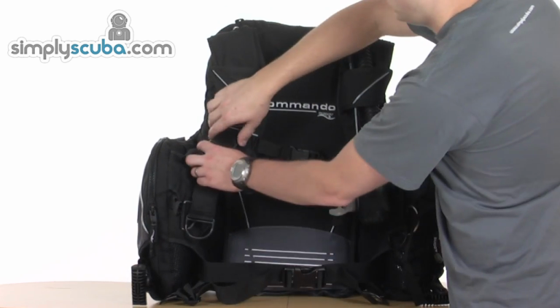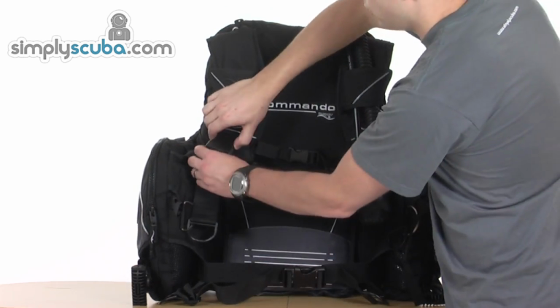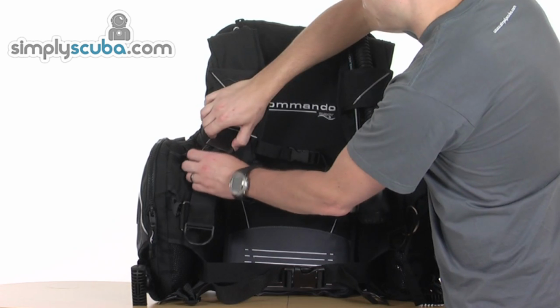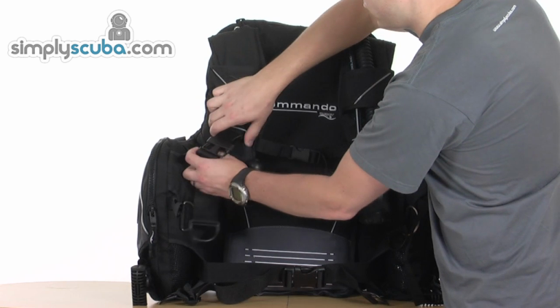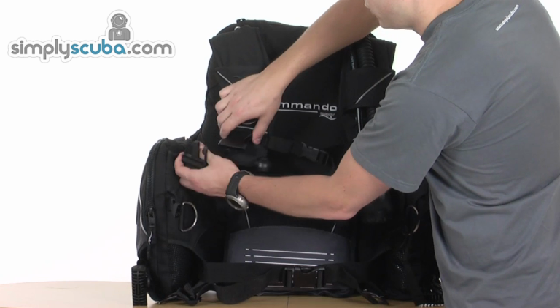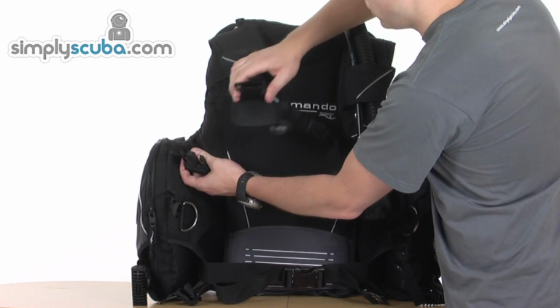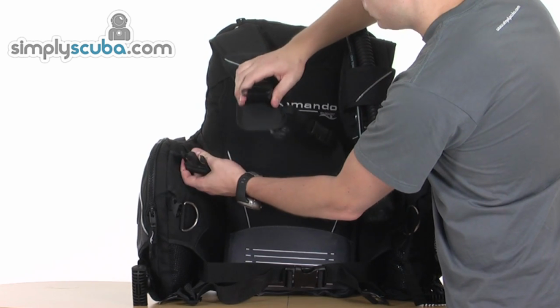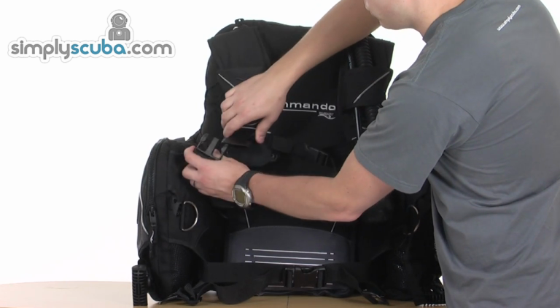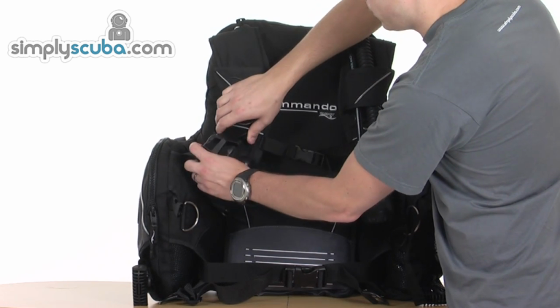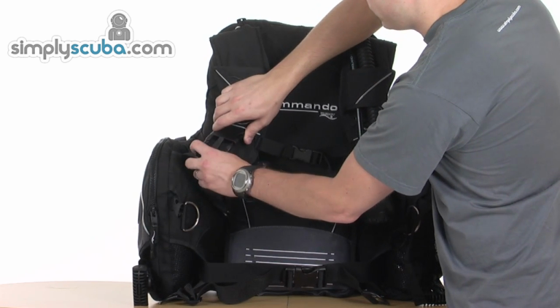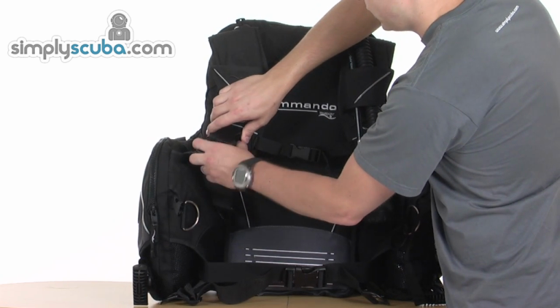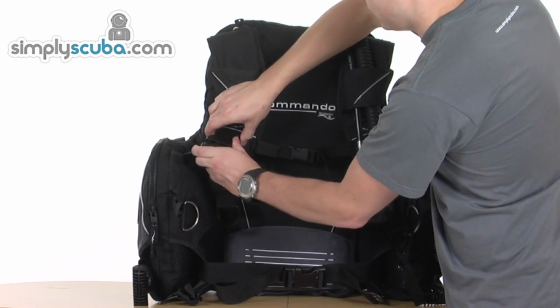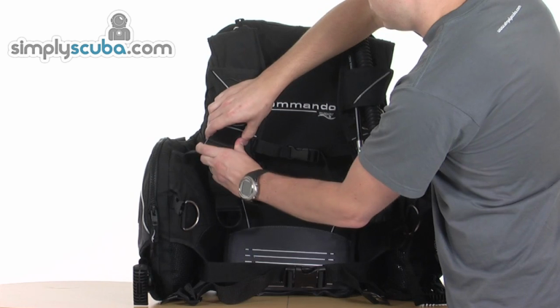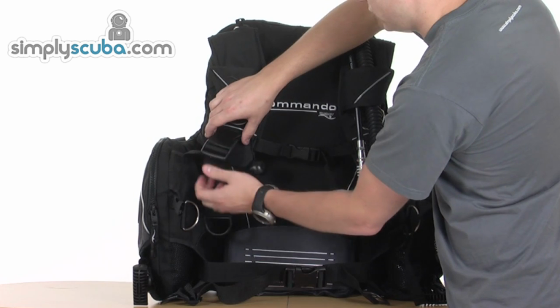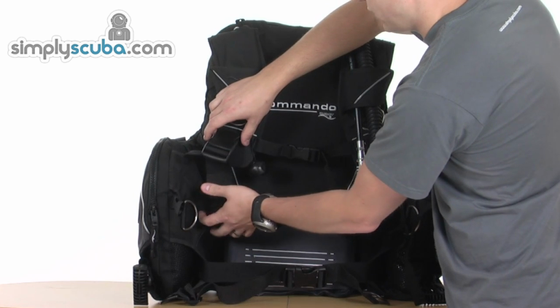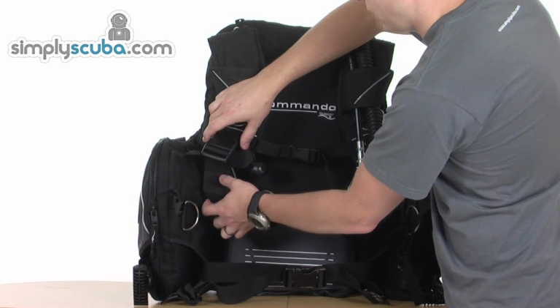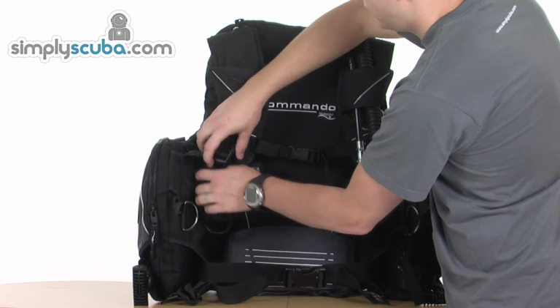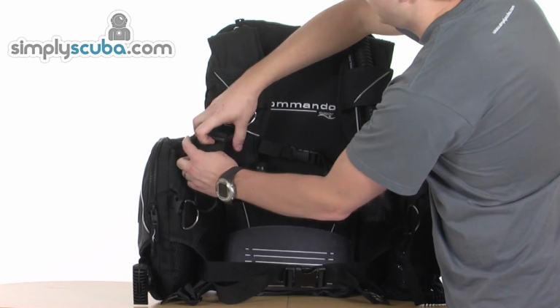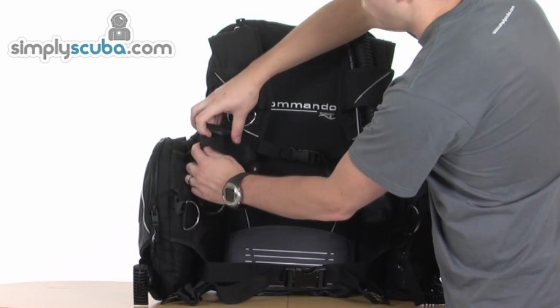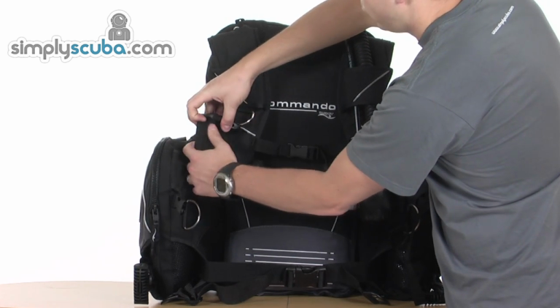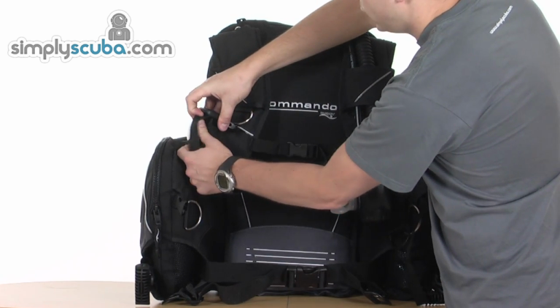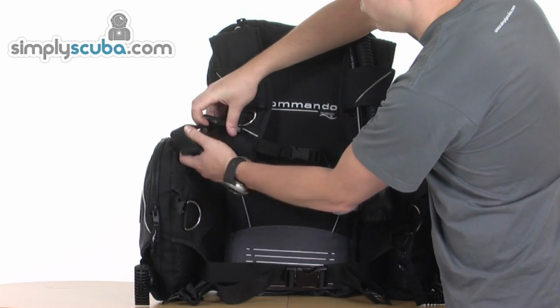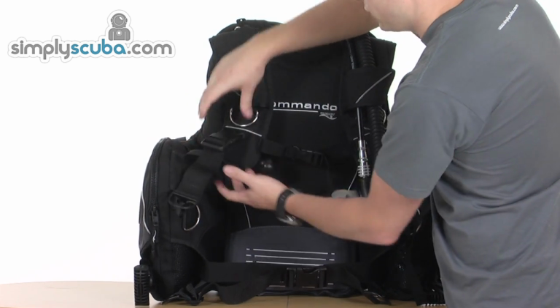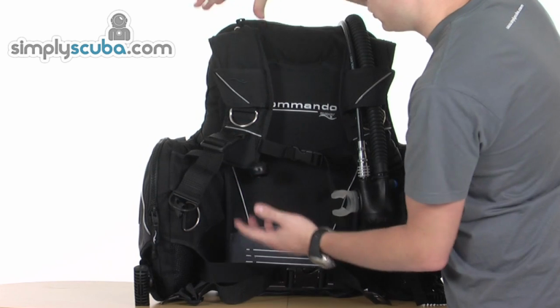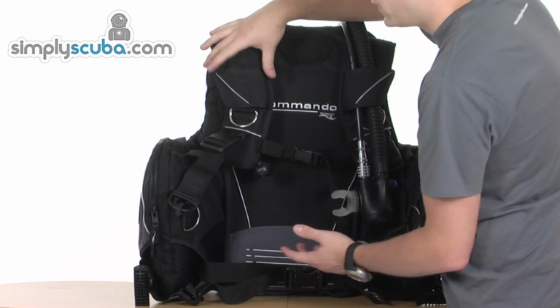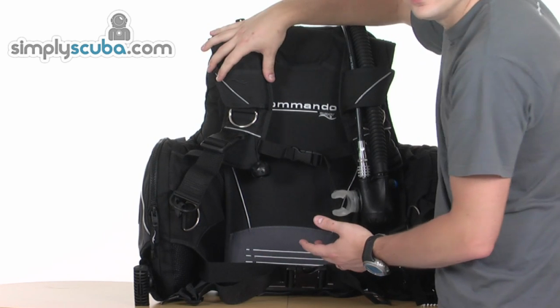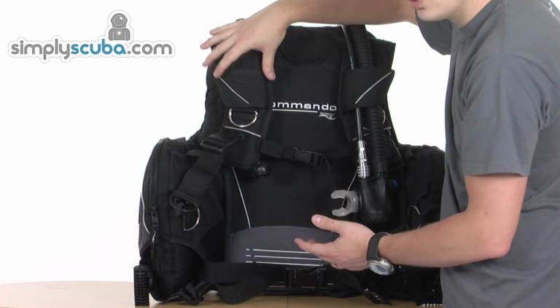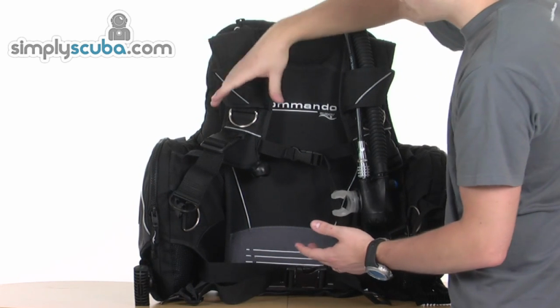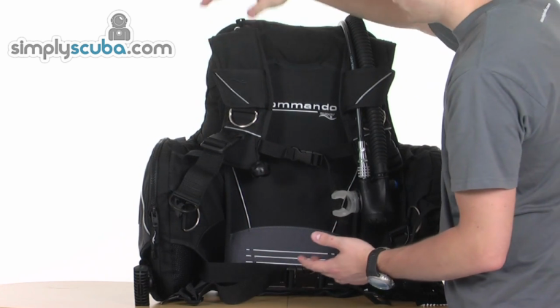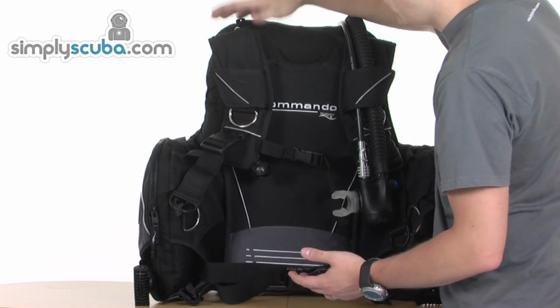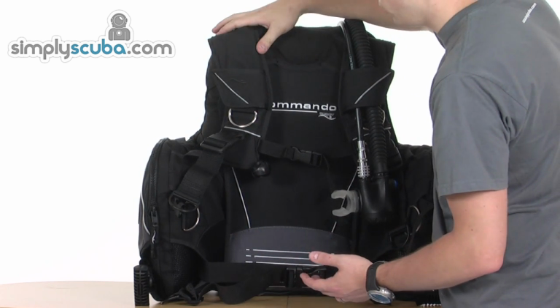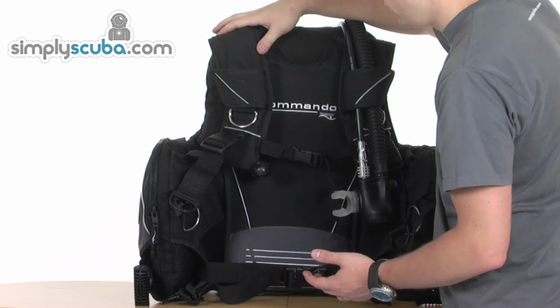You've got quick release and adjustable shoulder straps, which makes it nice and easy to get on and off, and then you've got that adjustment to make it longer or shorter depending on your needs.